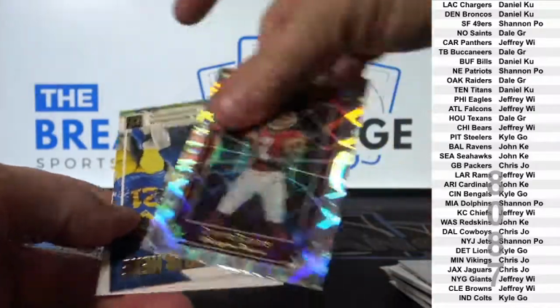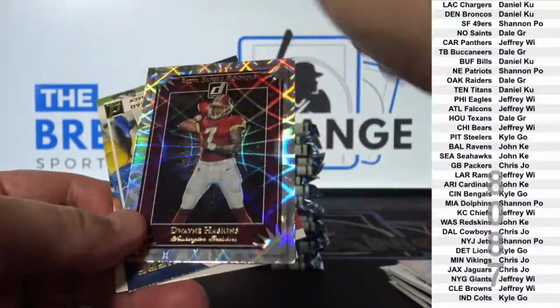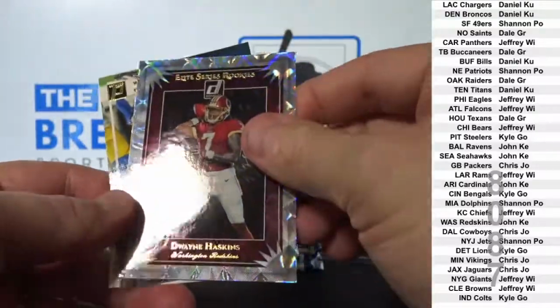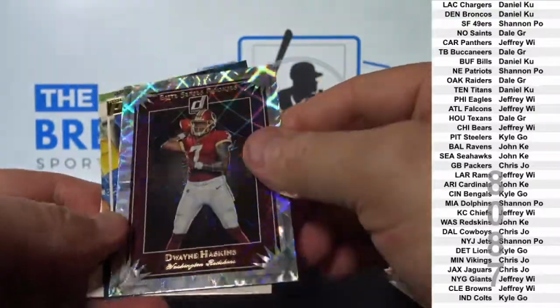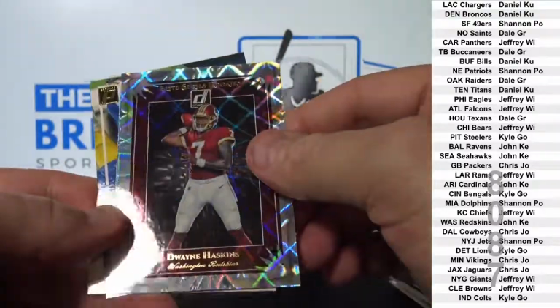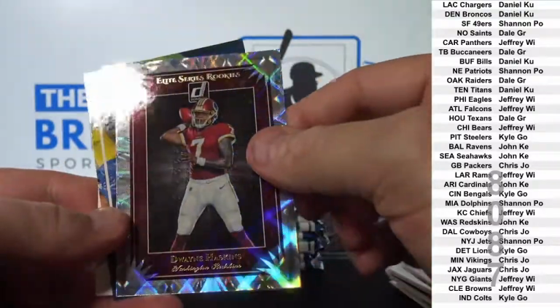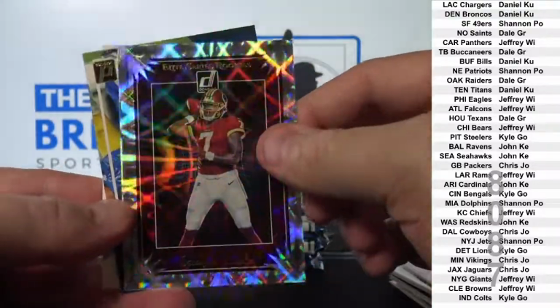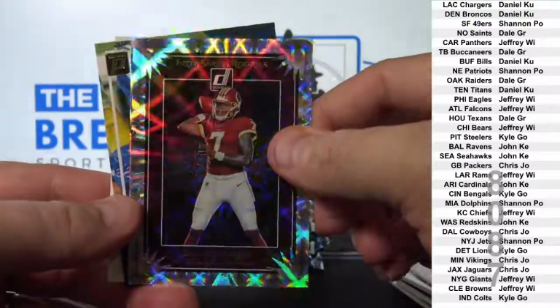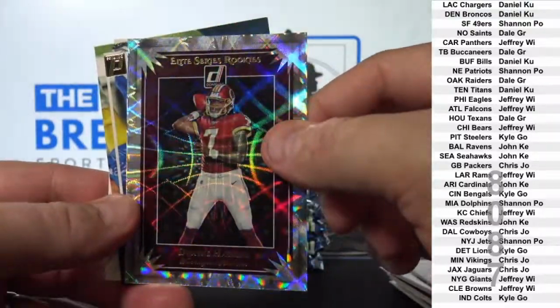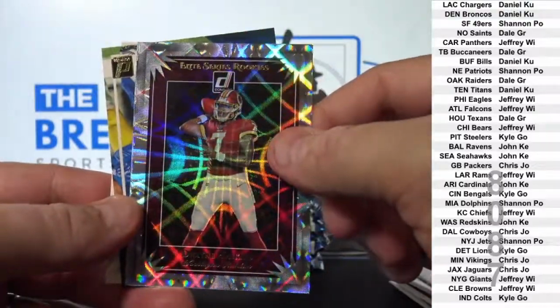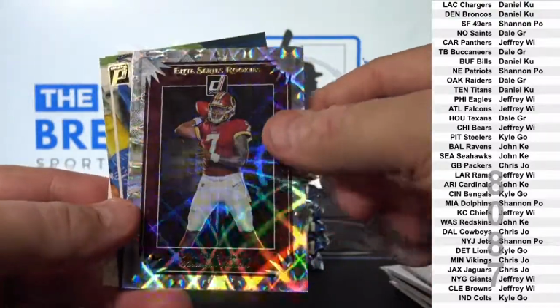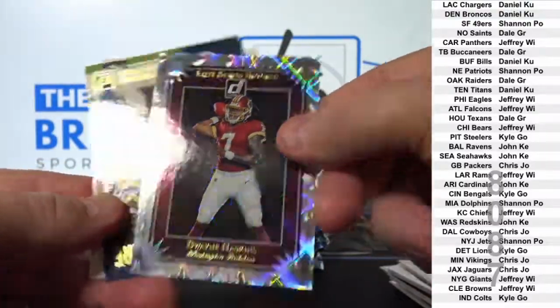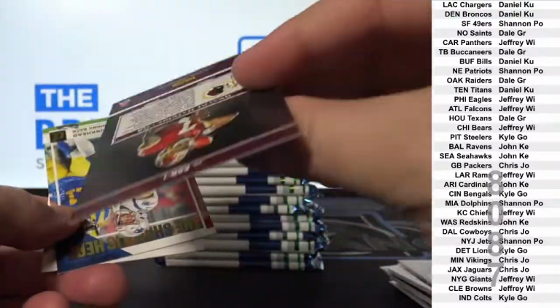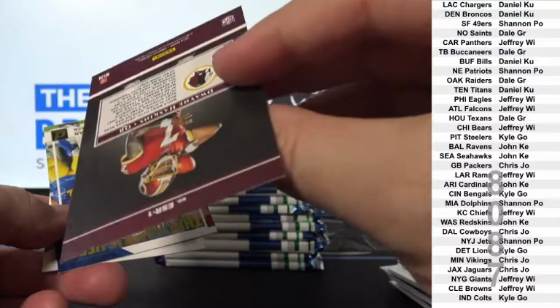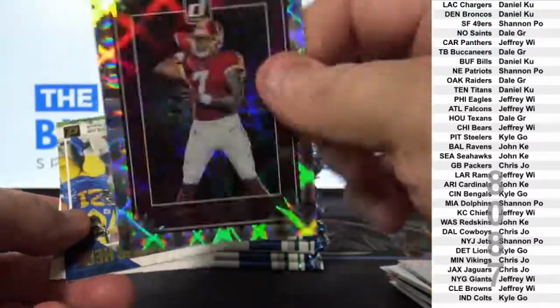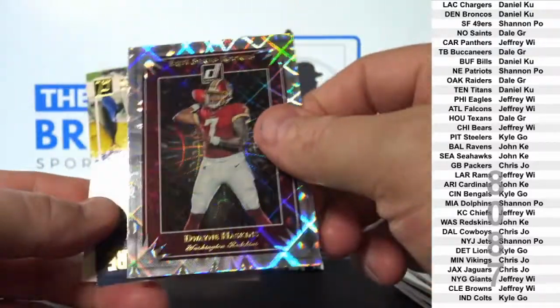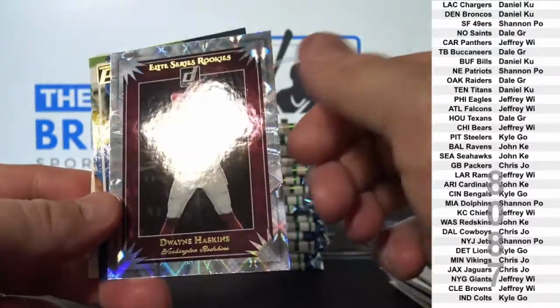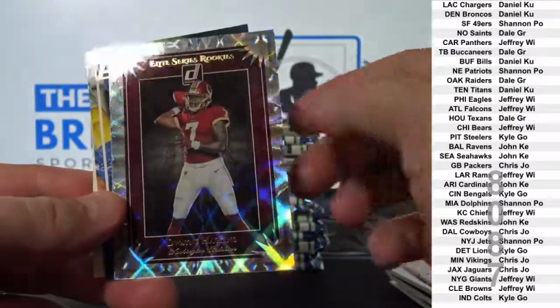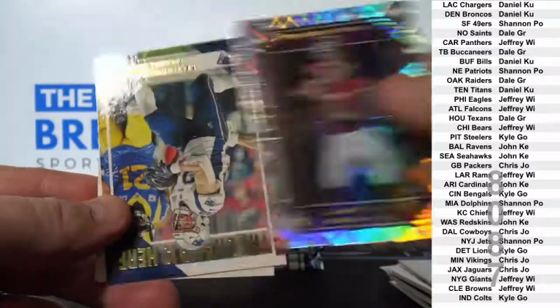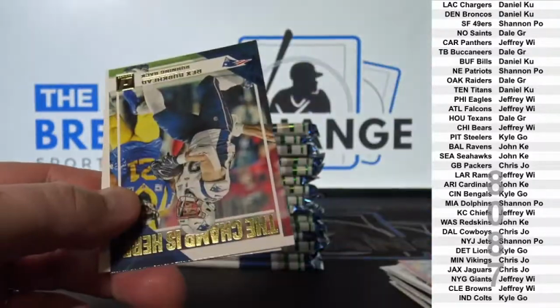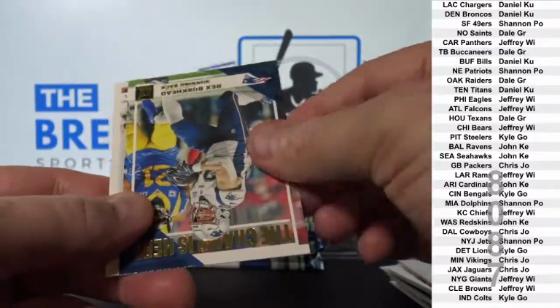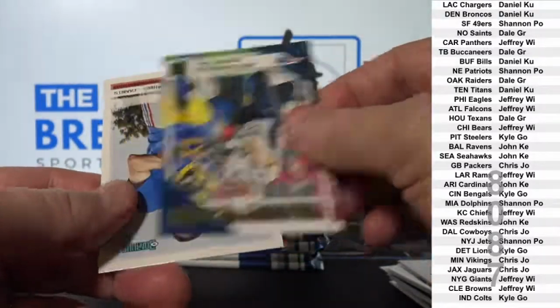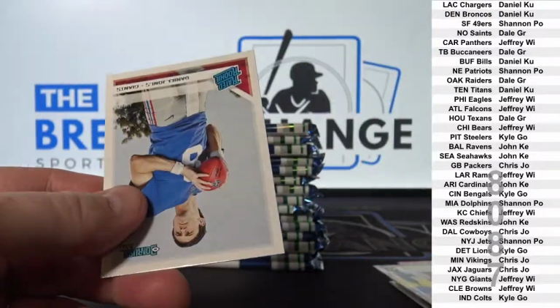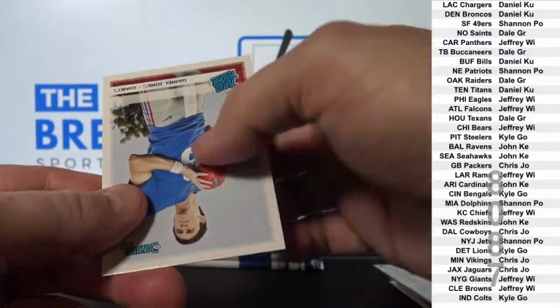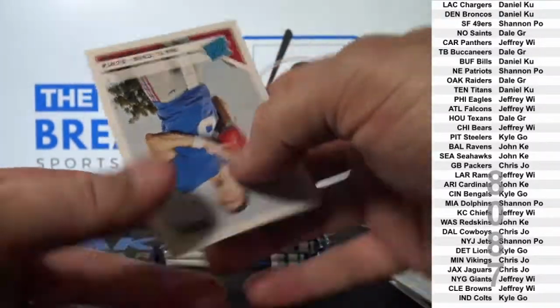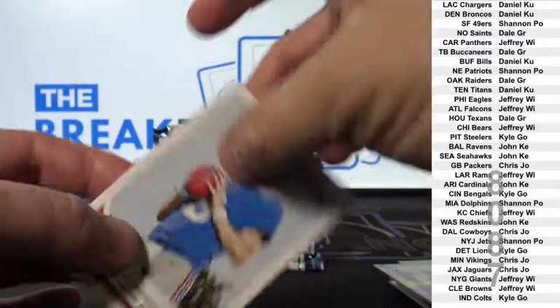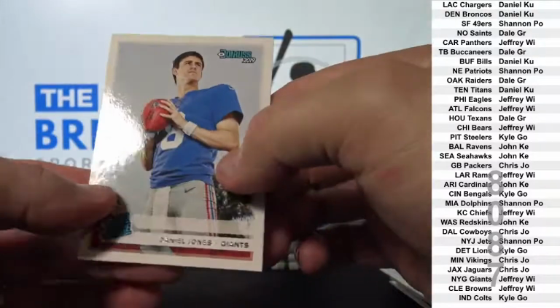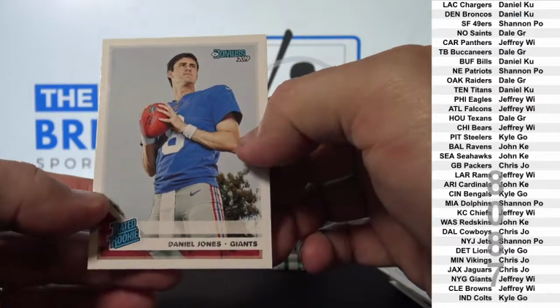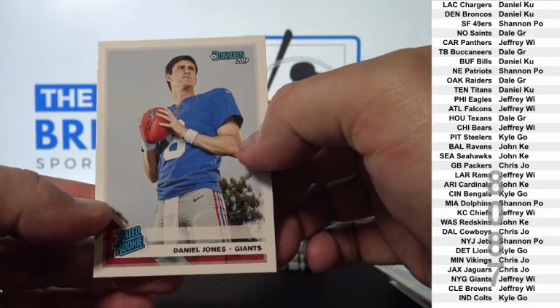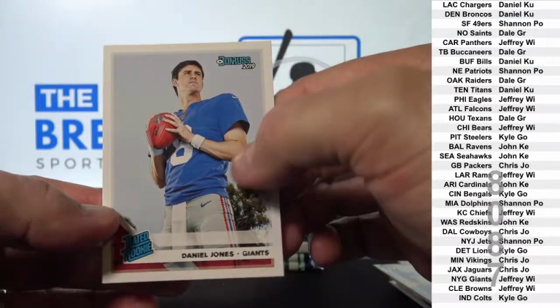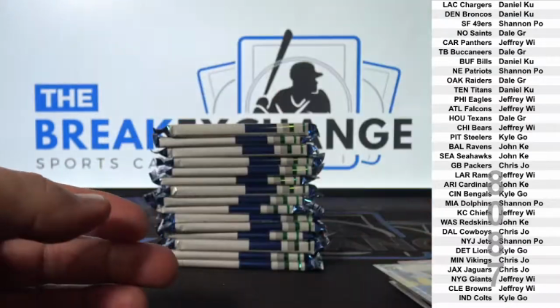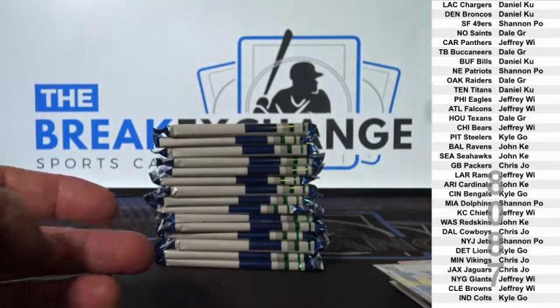Dwayne Haskins insert, elite rookie. That's how you do it. Daniel Jones rookie.